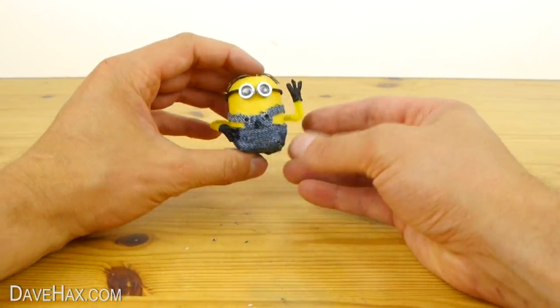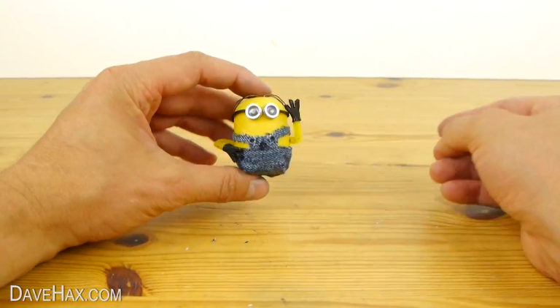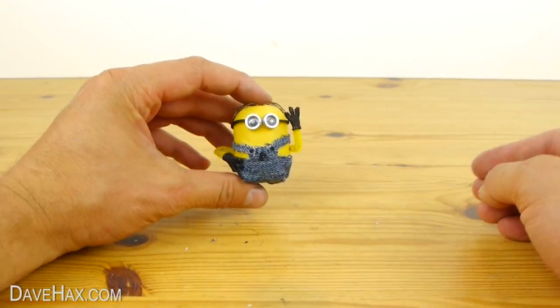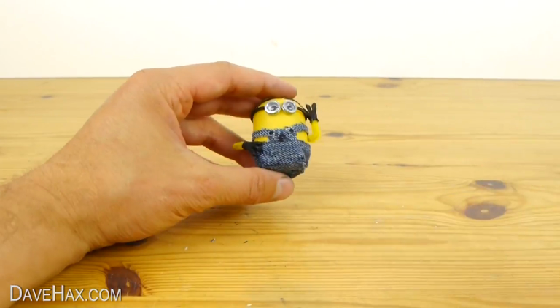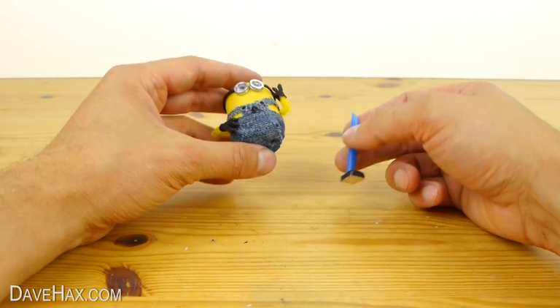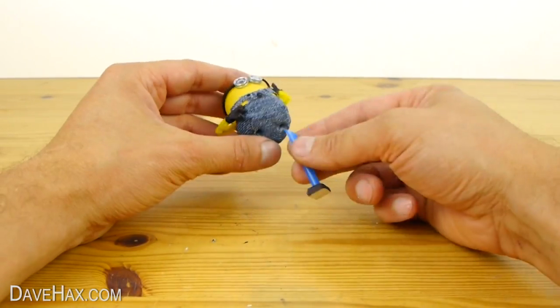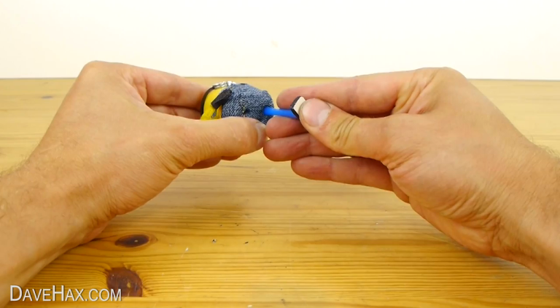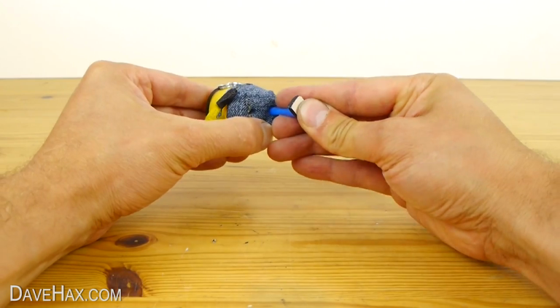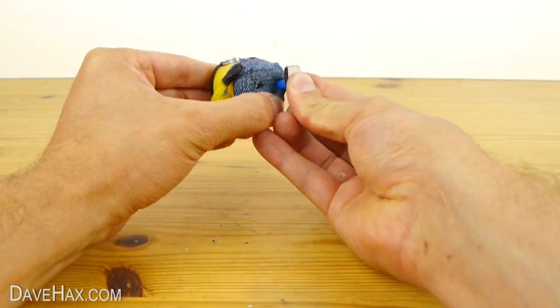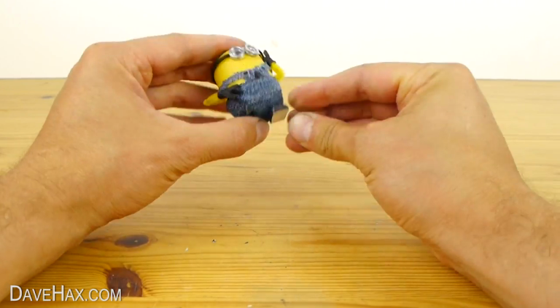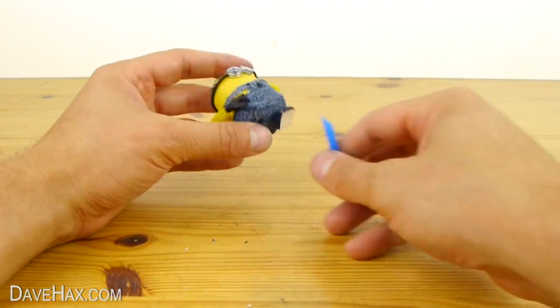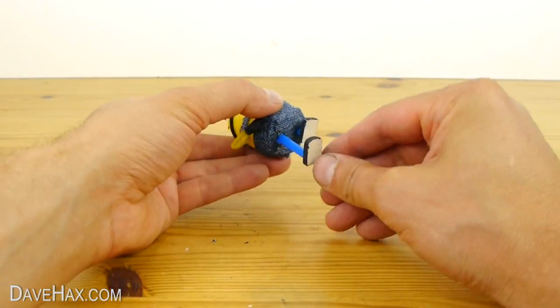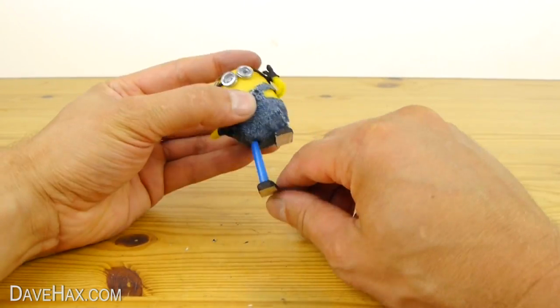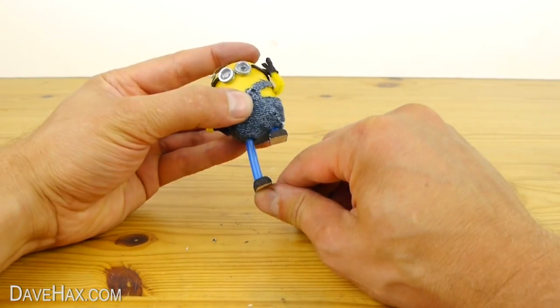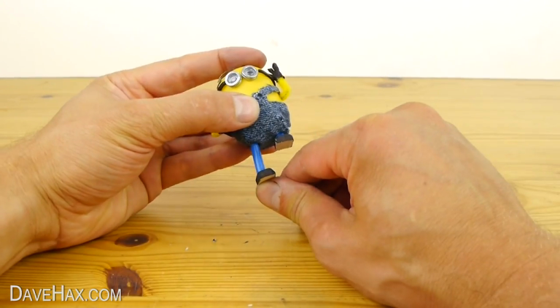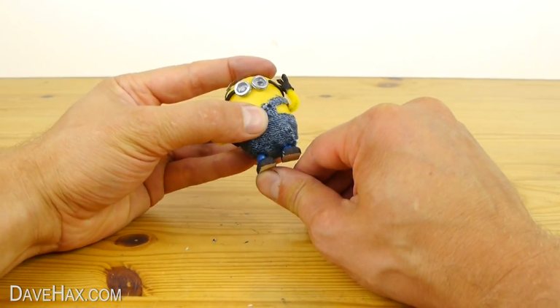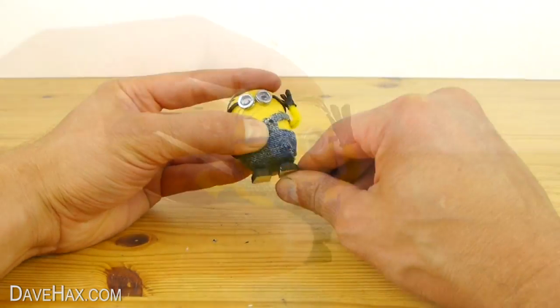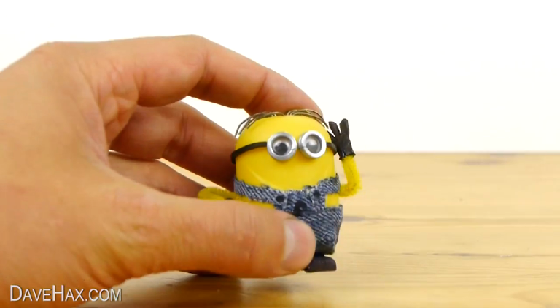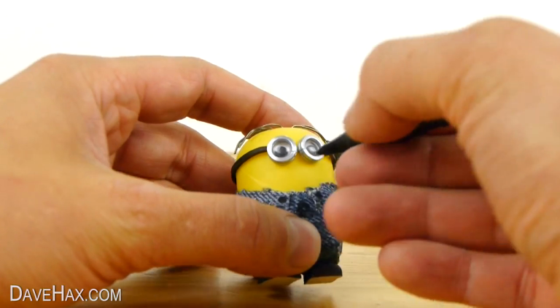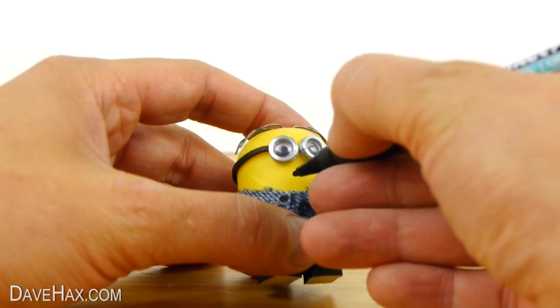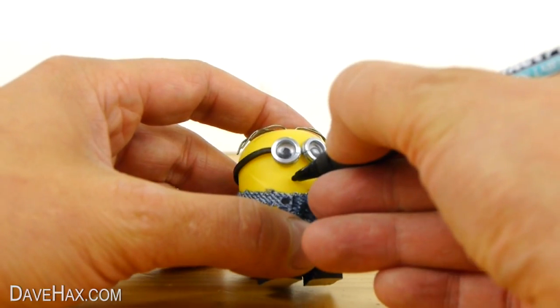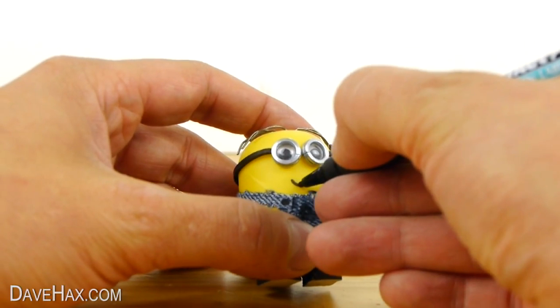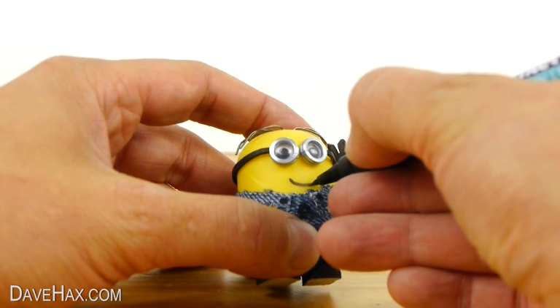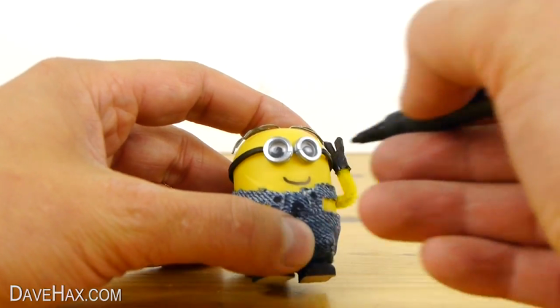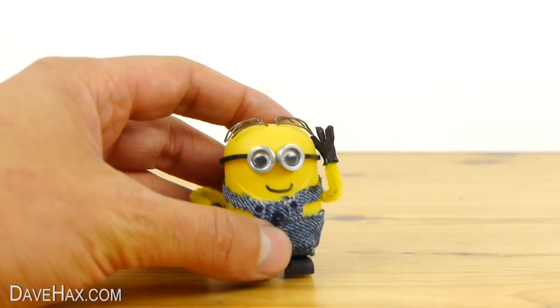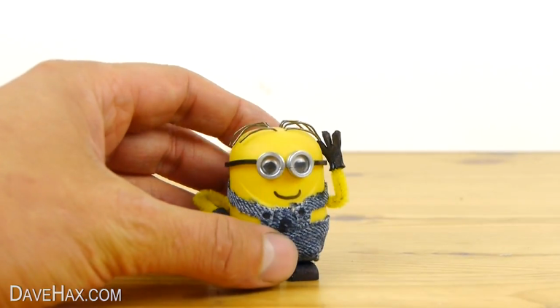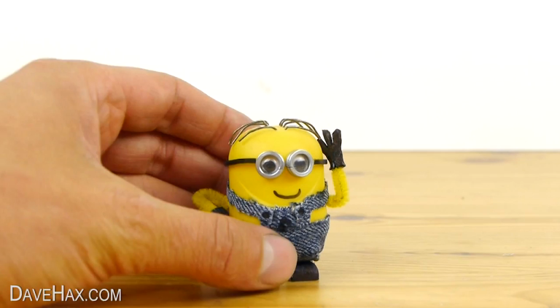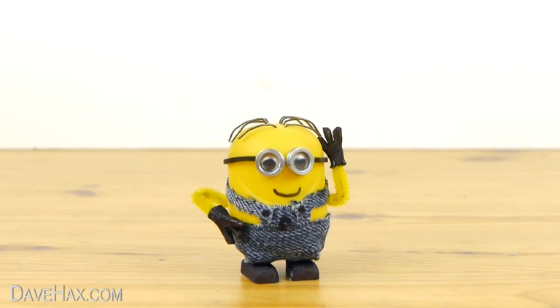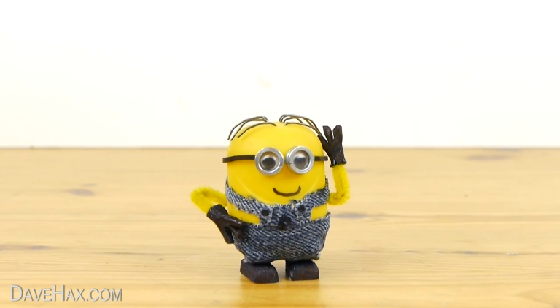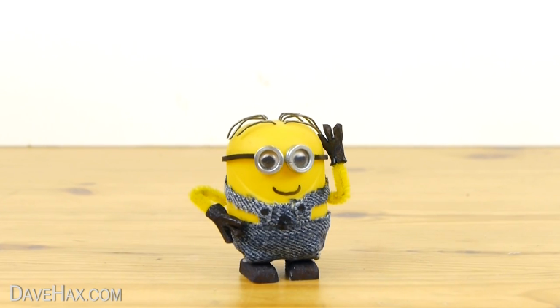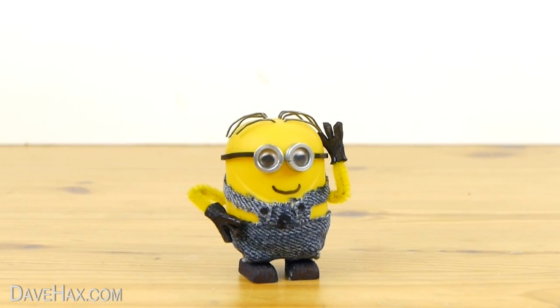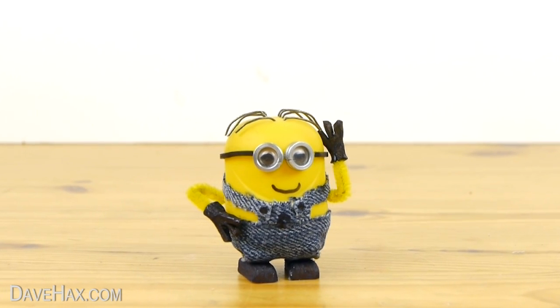Then push in the legs and draw on a mouth. And that's Dave finished.